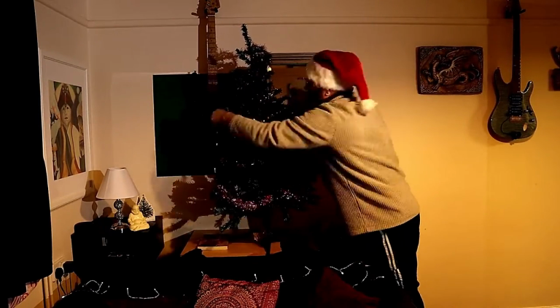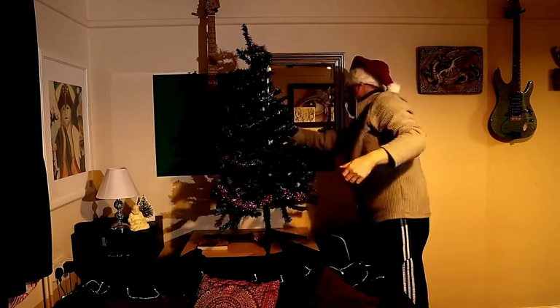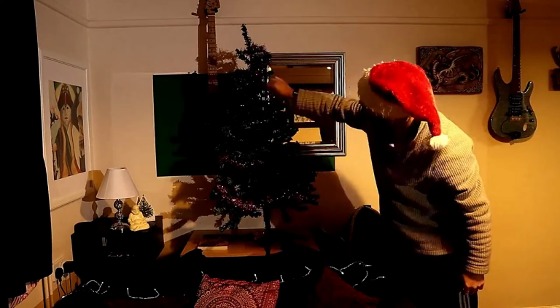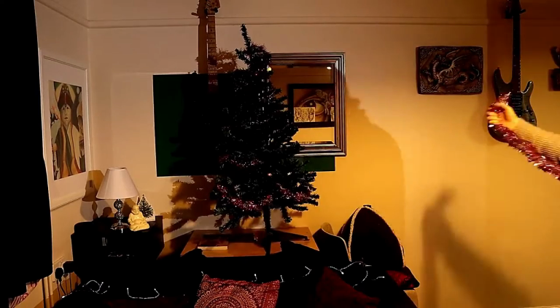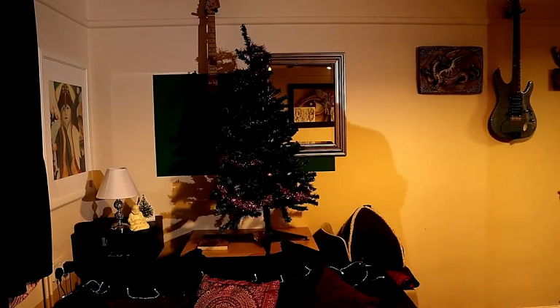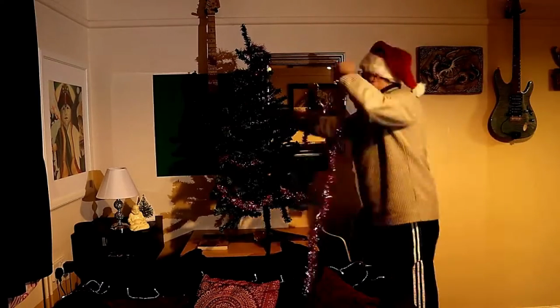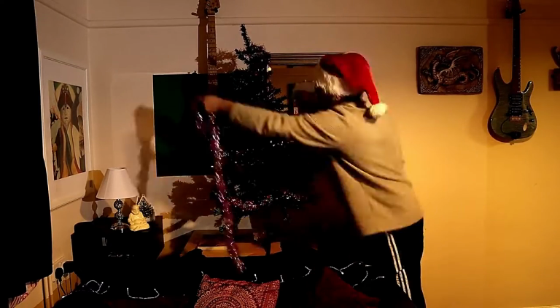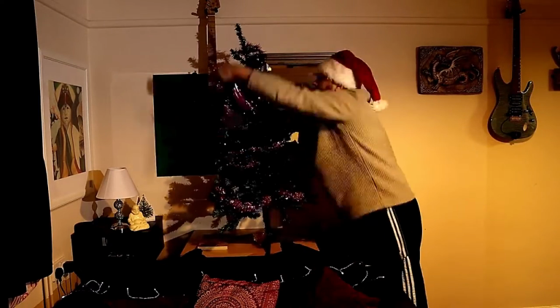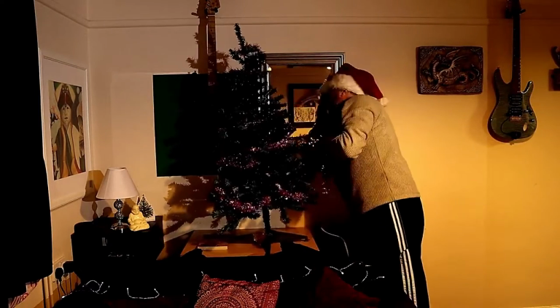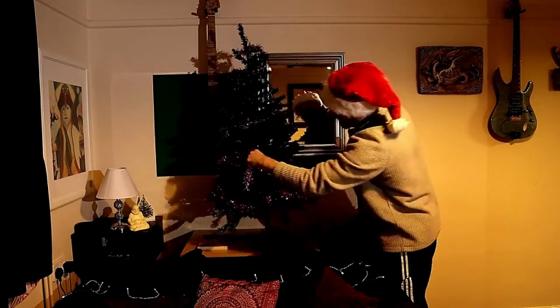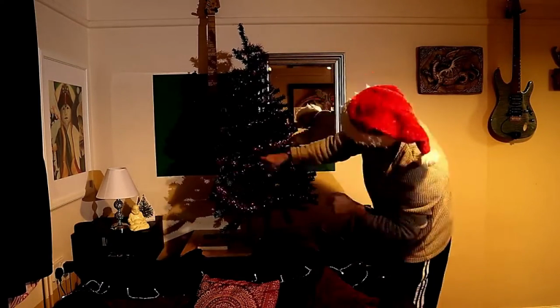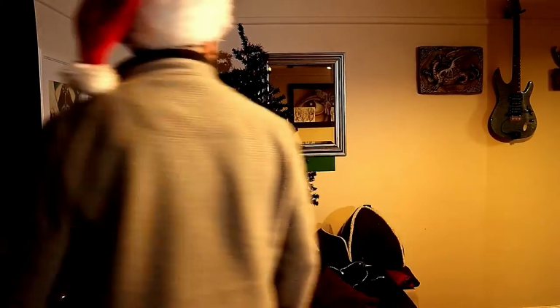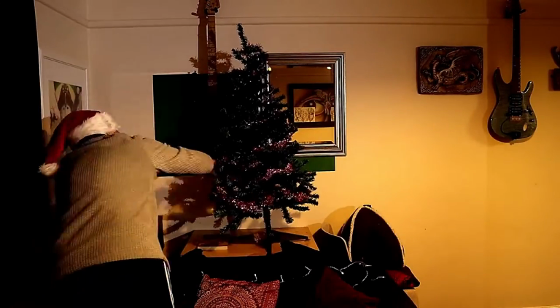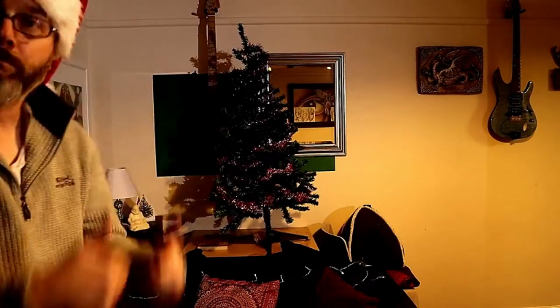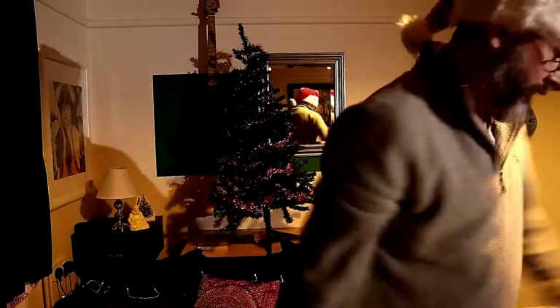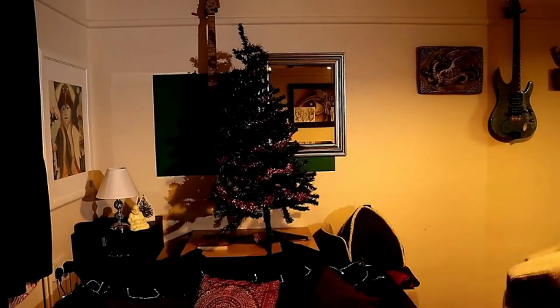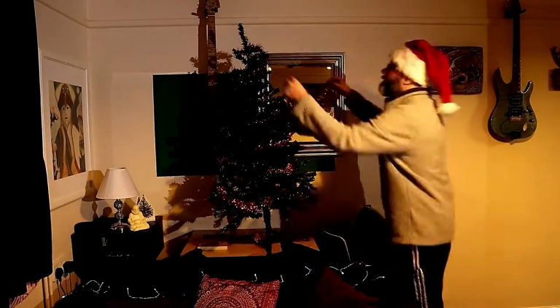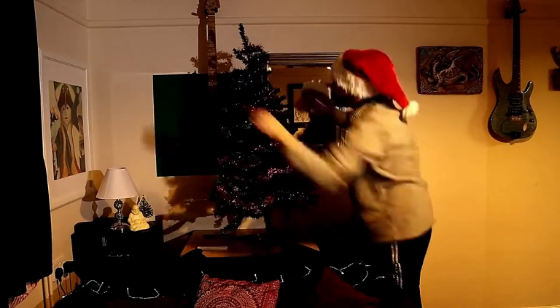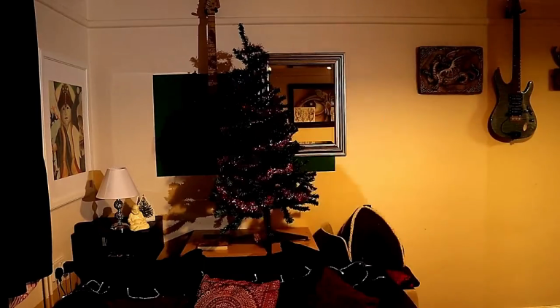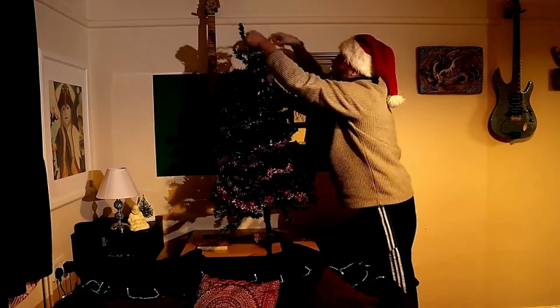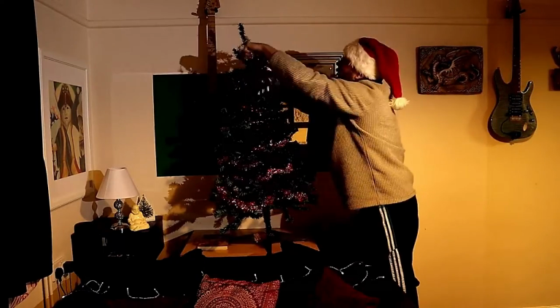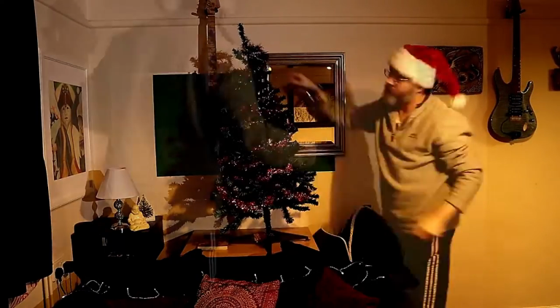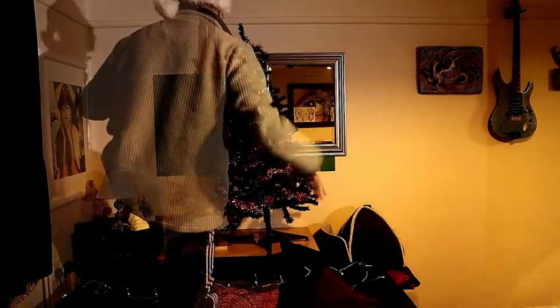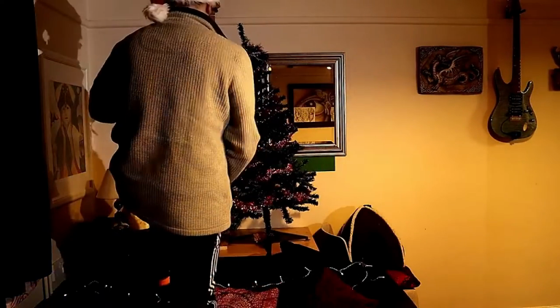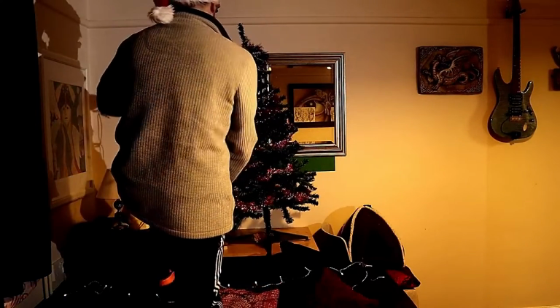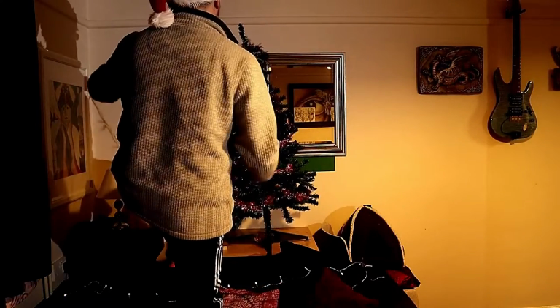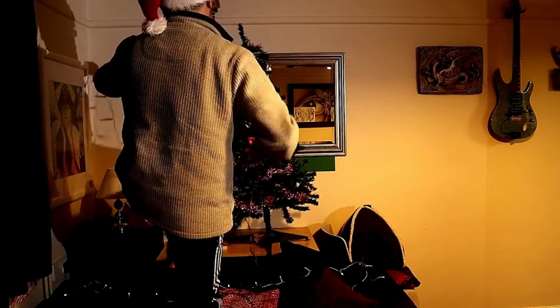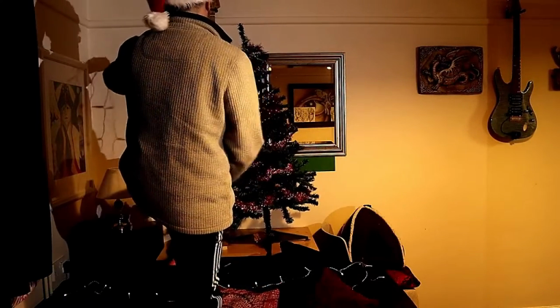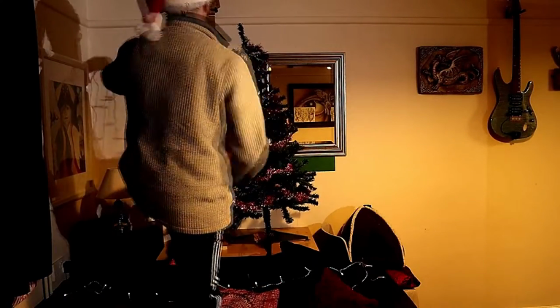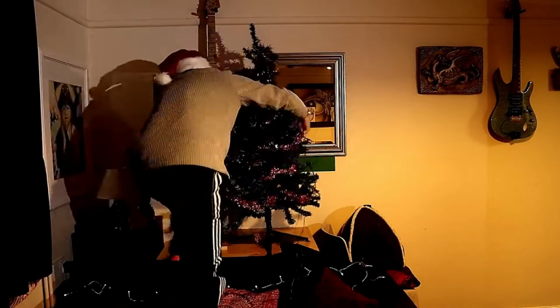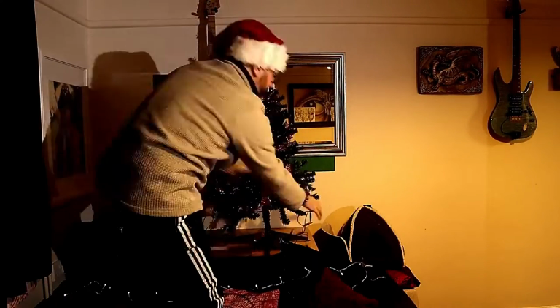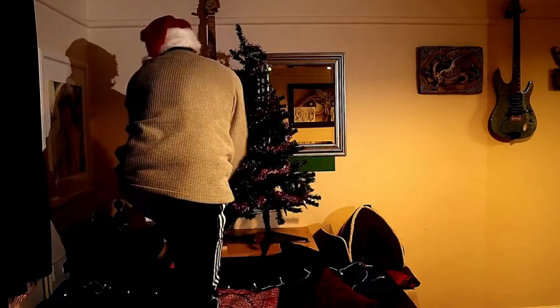So there we are, lots of tinsel around that Christmas tree. As you can see, it's an artificial Christmas tree which he retrieved from his roof space — his attic or loft, whatever way you may call it.